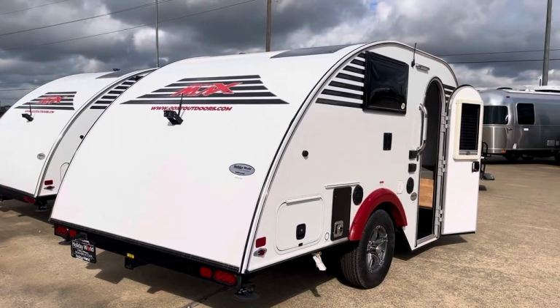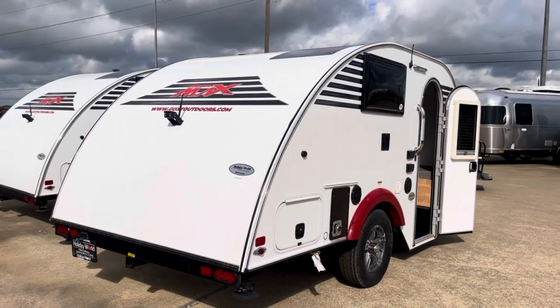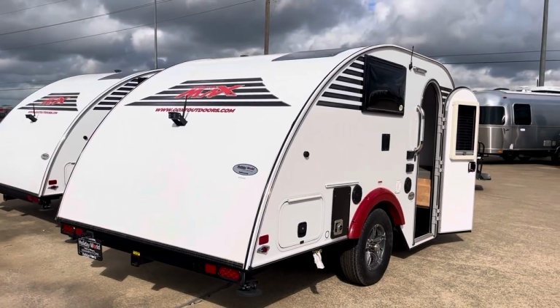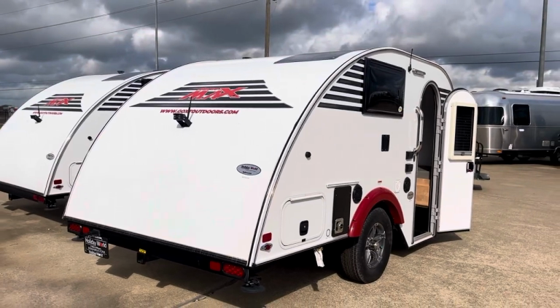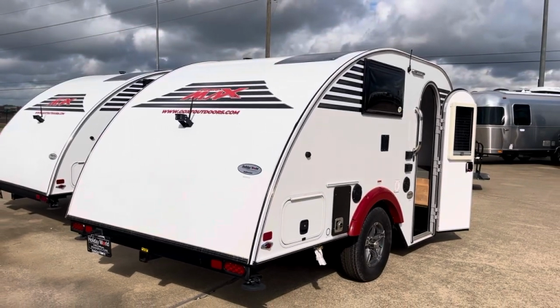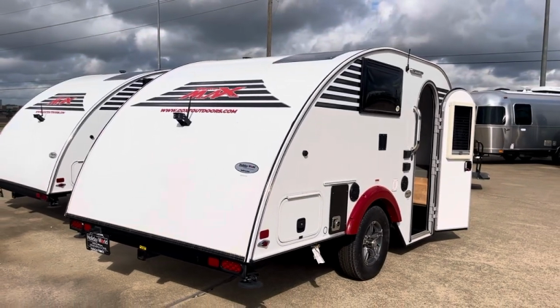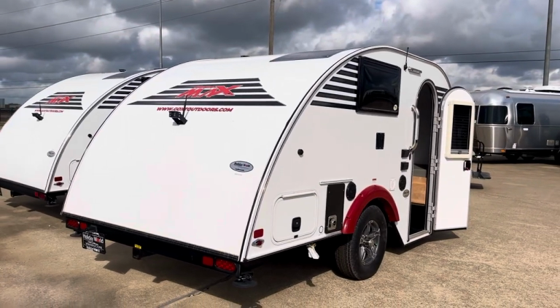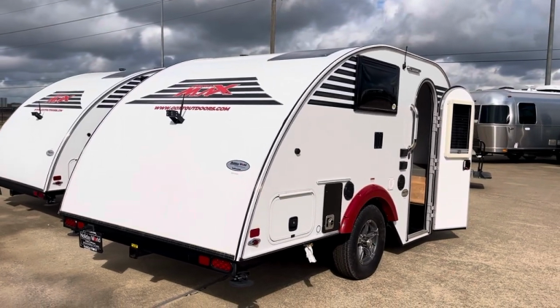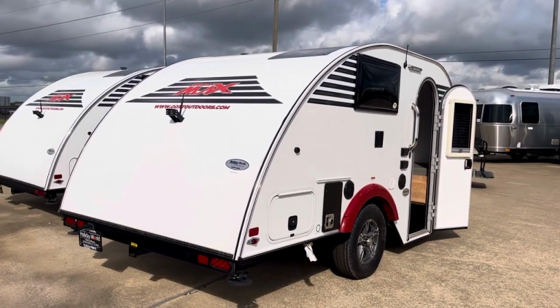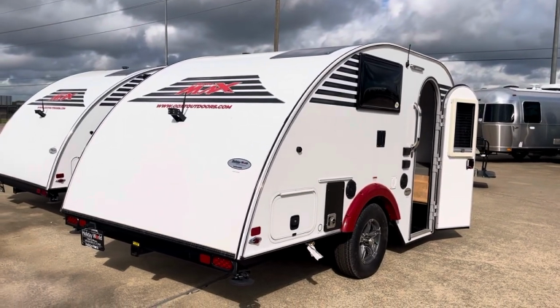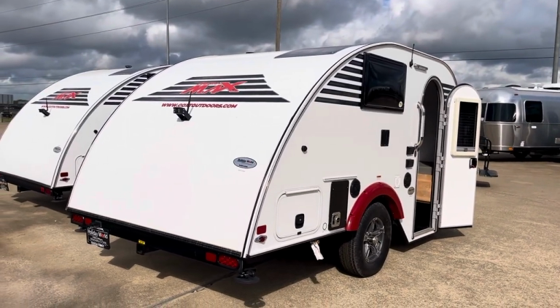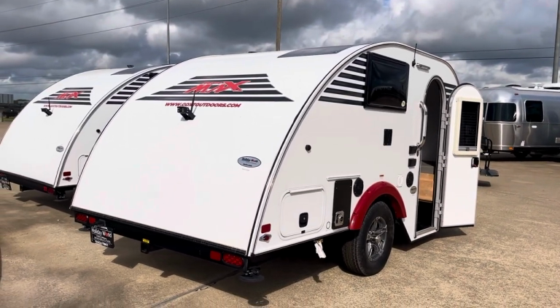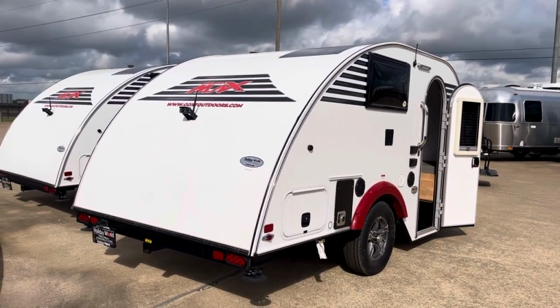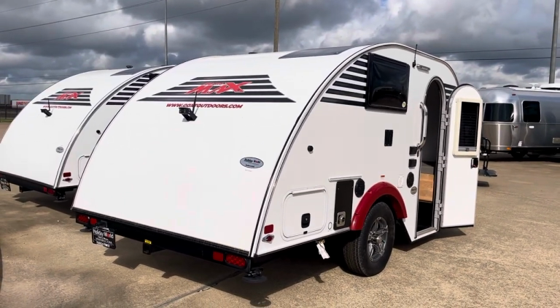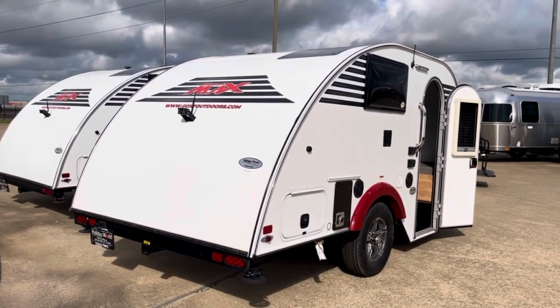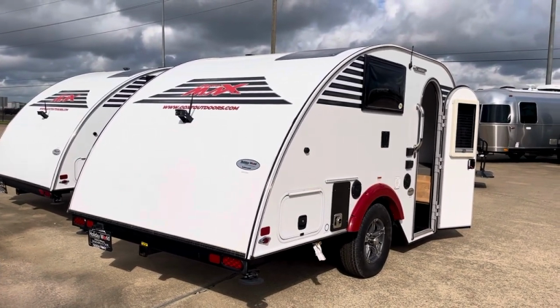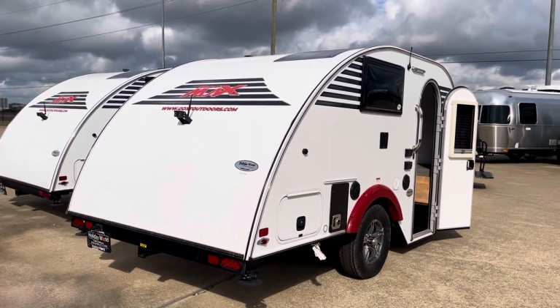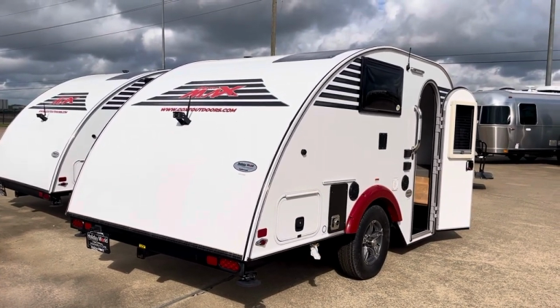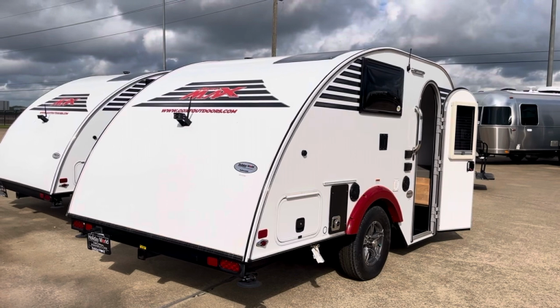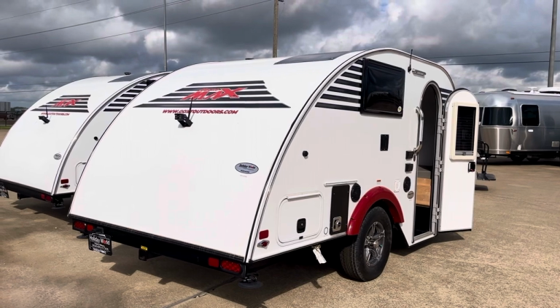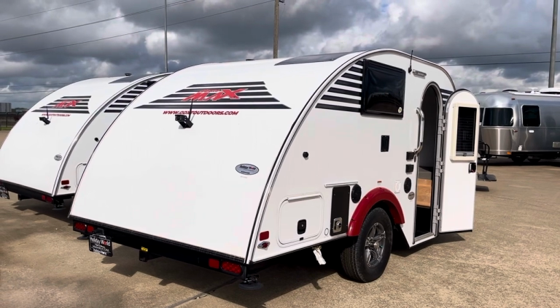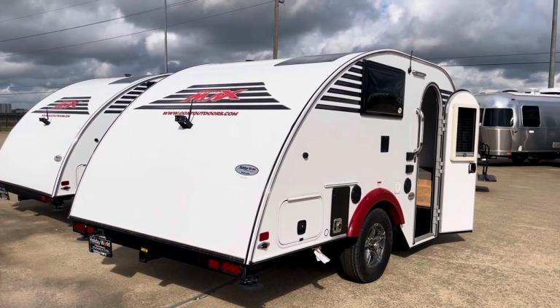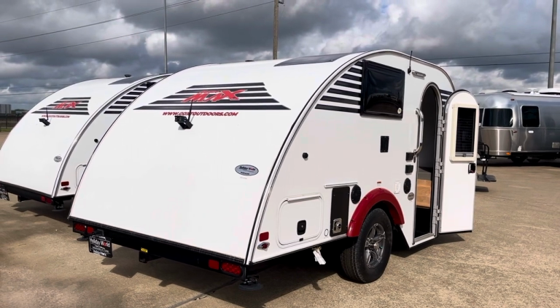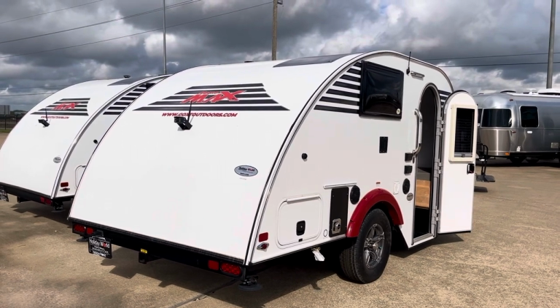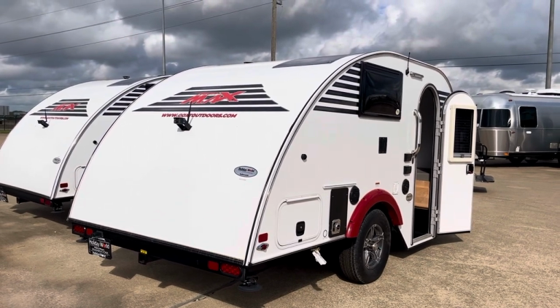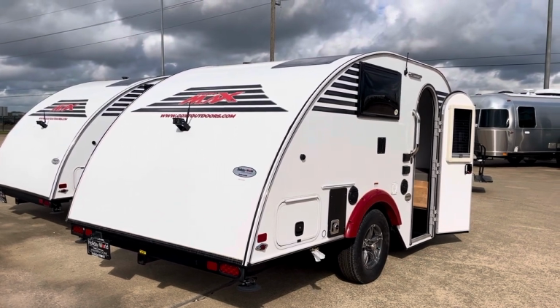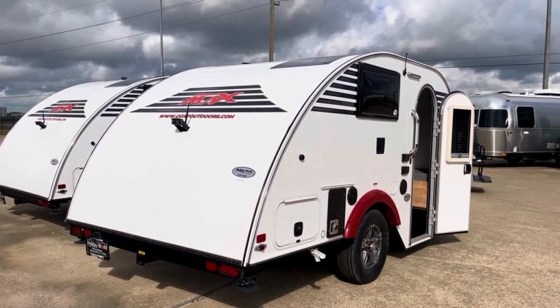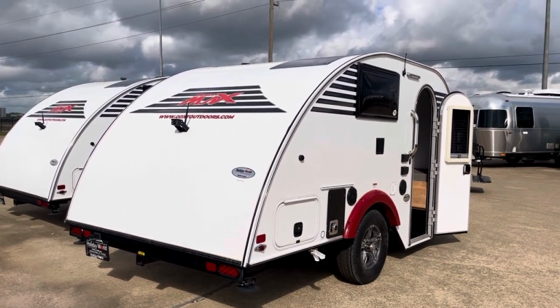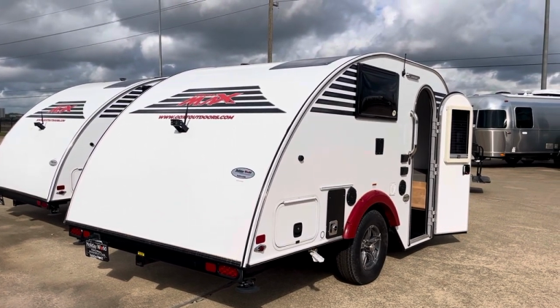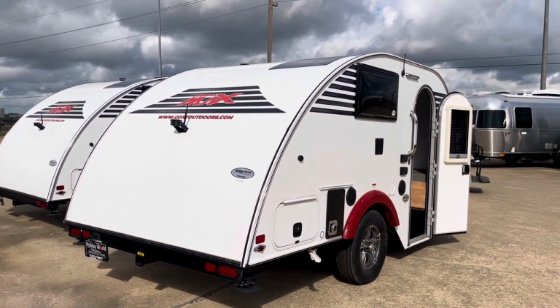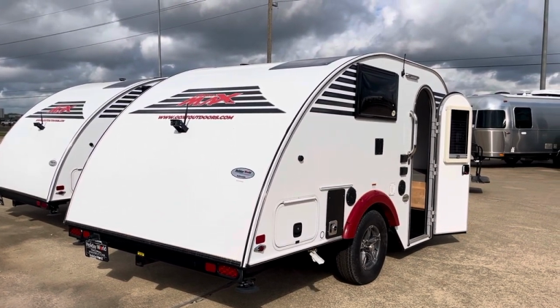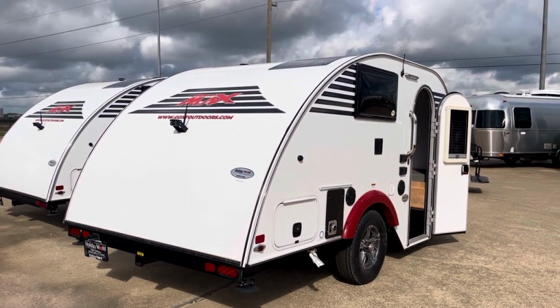It's Duke here with Duke's RV and today we're out on the freeway. We're going to take a look at this little guy Micro Max. It is really cool.